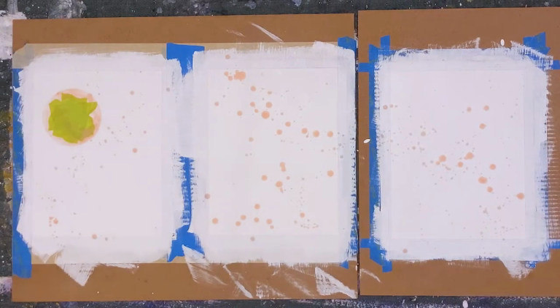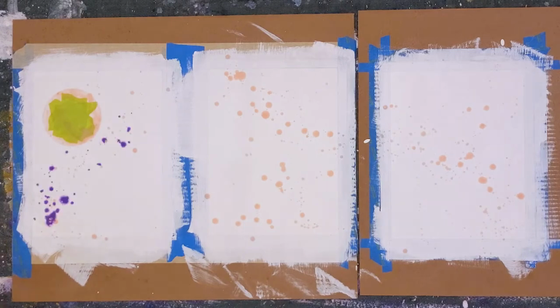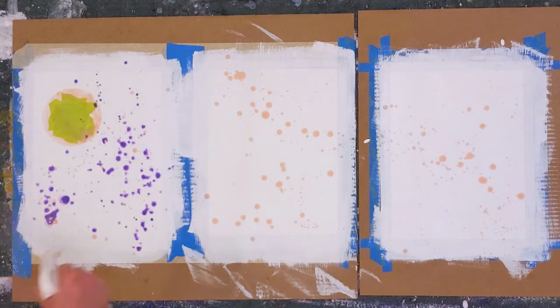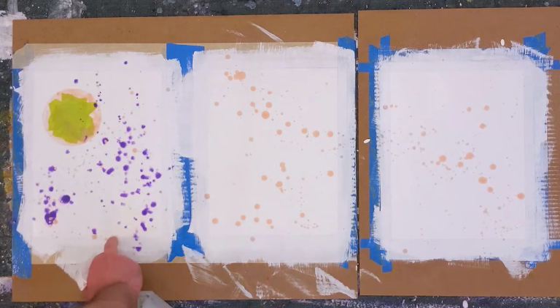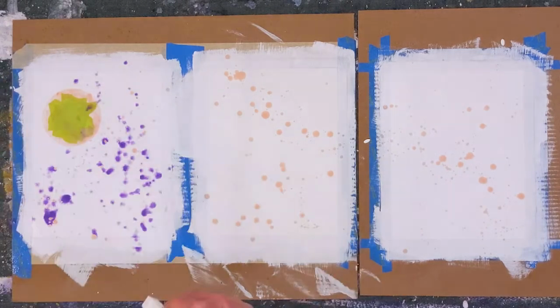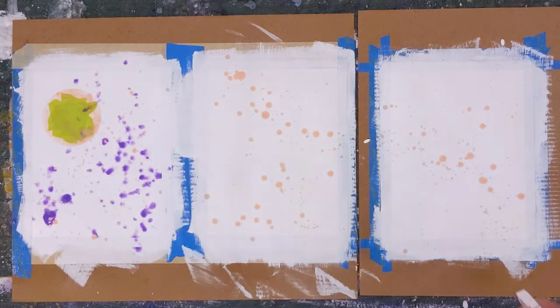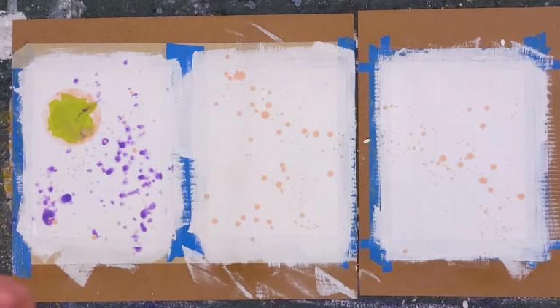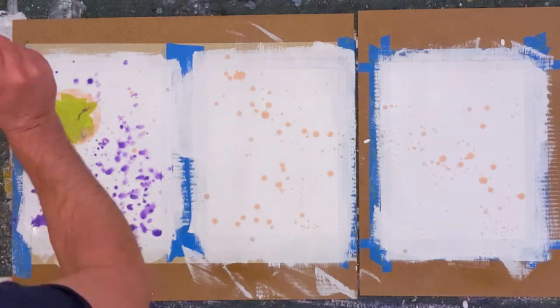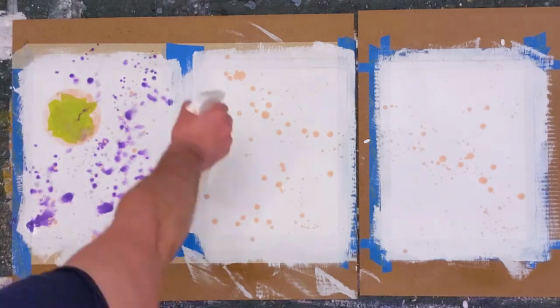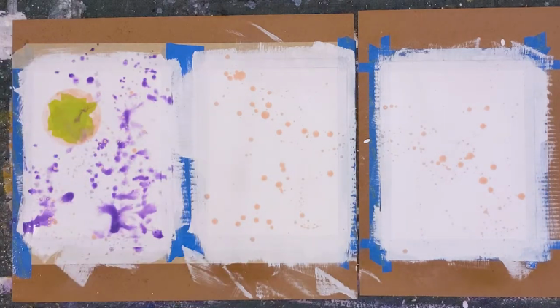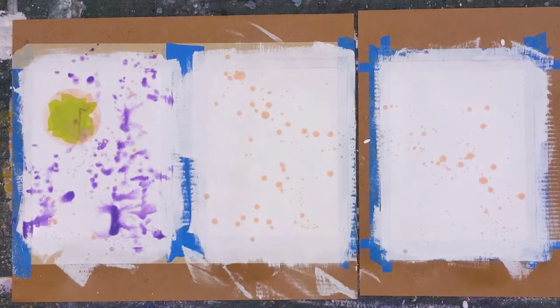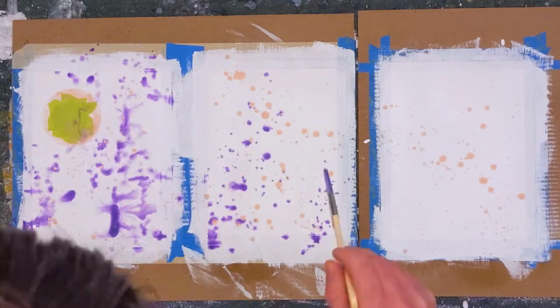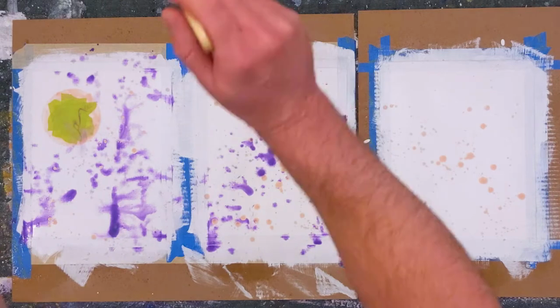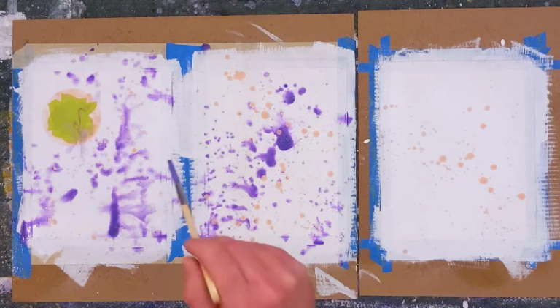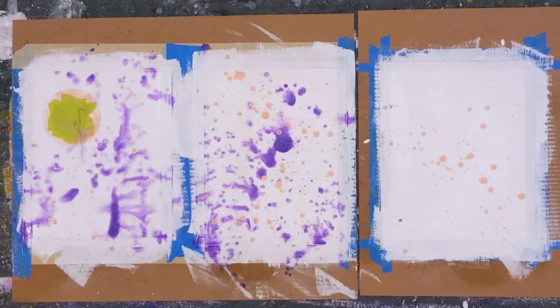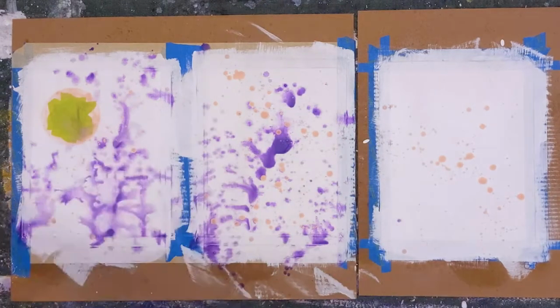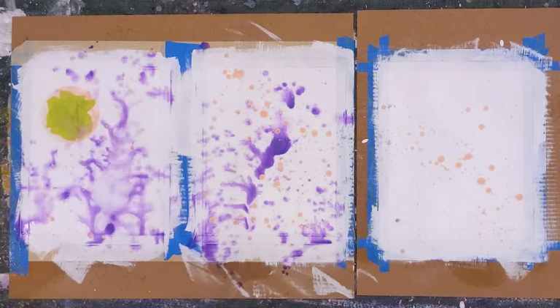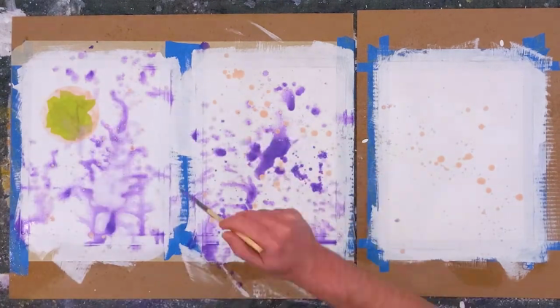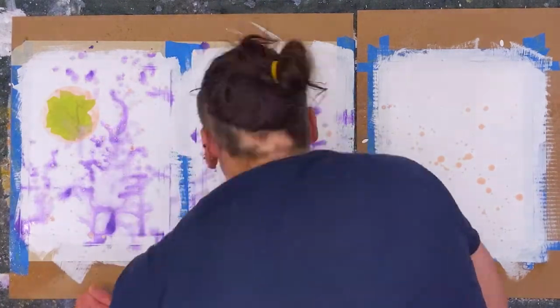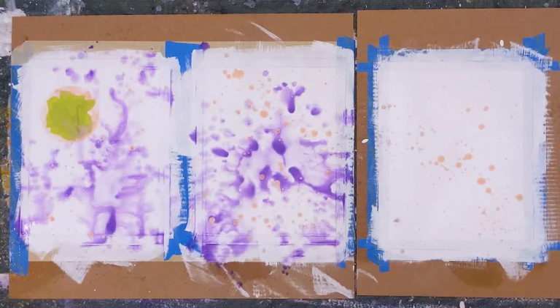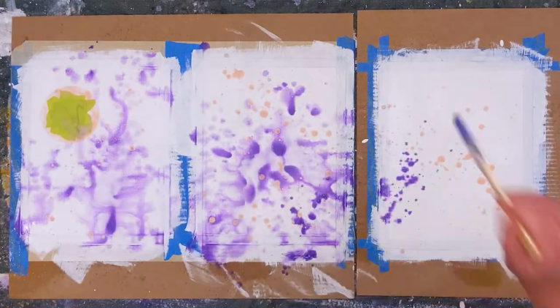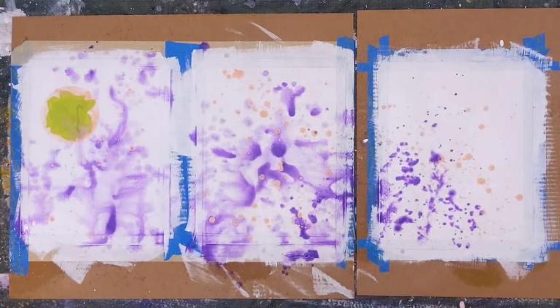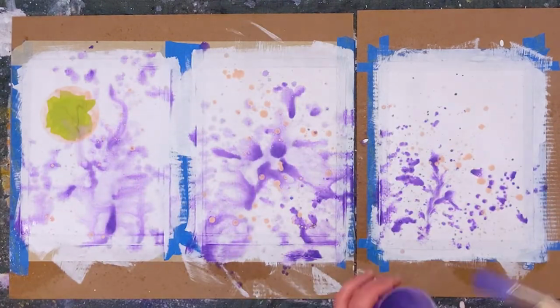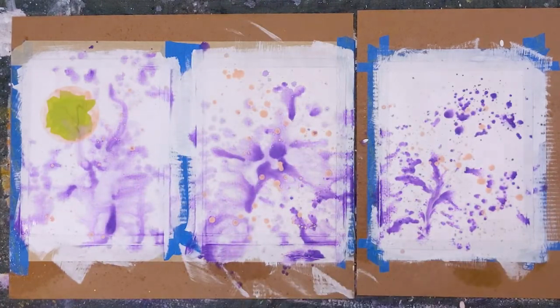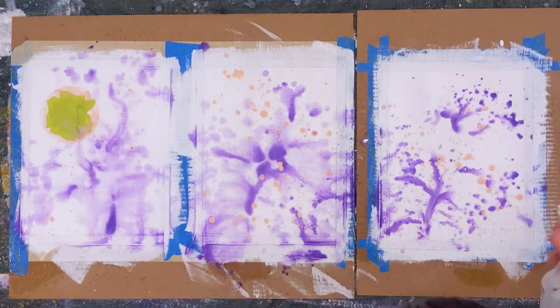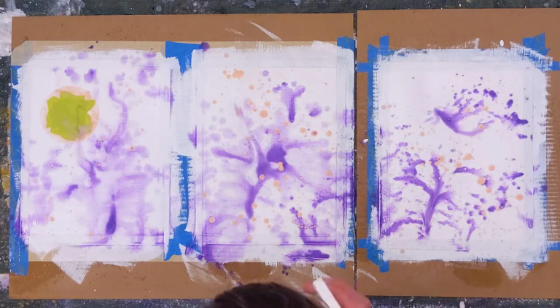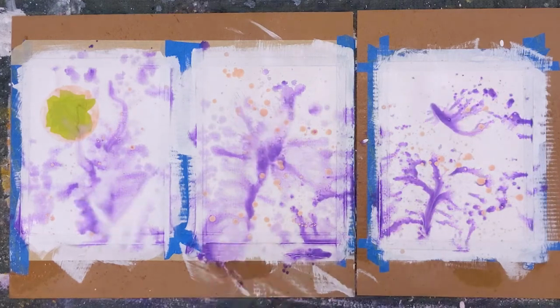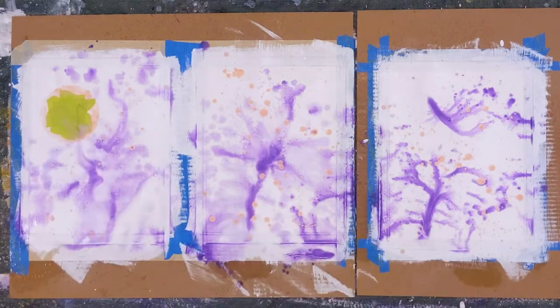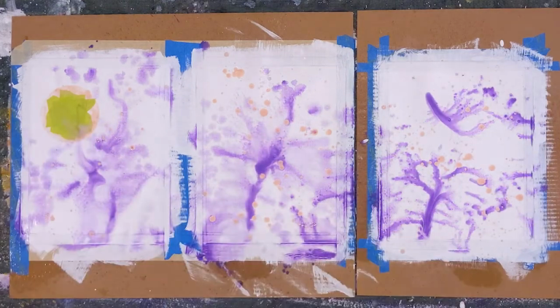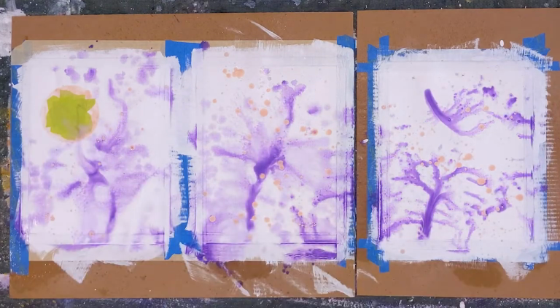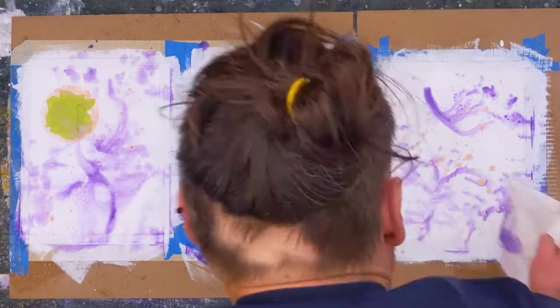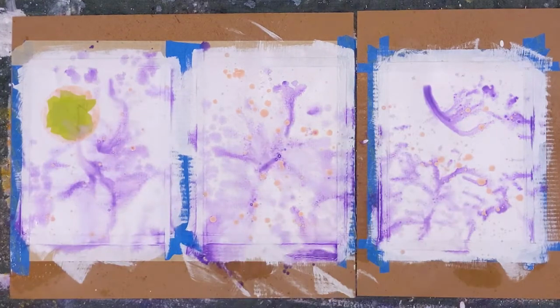Once that's dry, I wet the surface of the paper and begin applying some color. Working on paper is interesting with thin paint, because as the paper wrinkles, the paint flows within the contours and makes for cool patterns and color mixing.